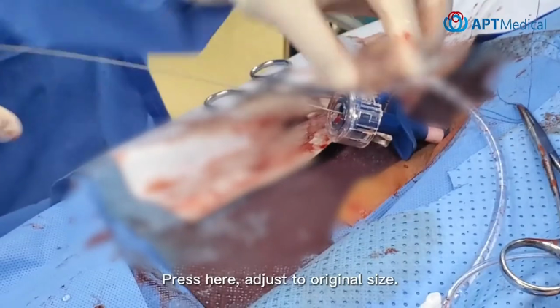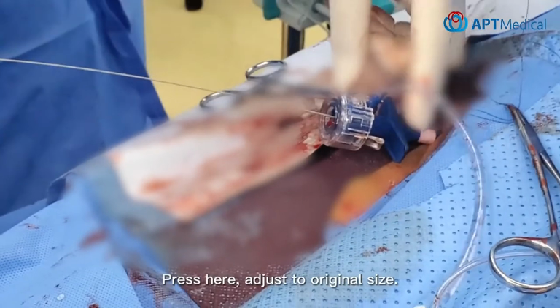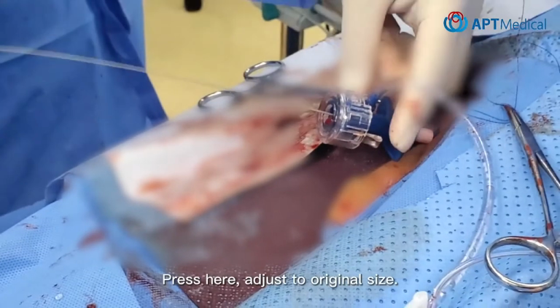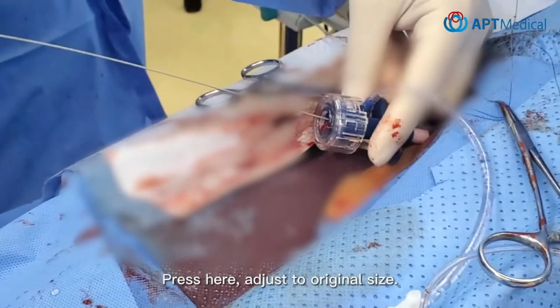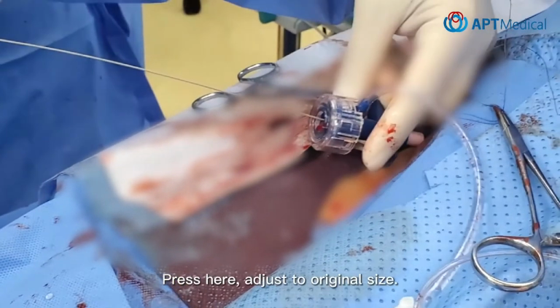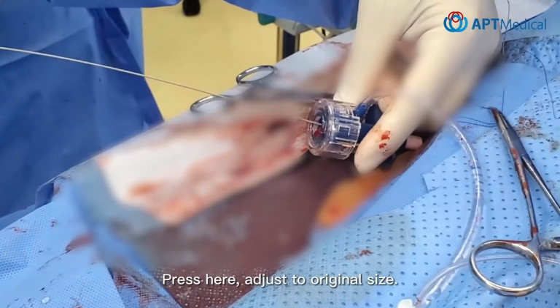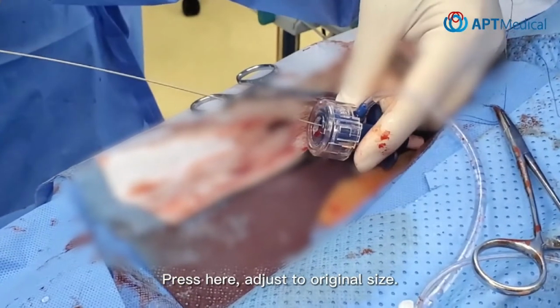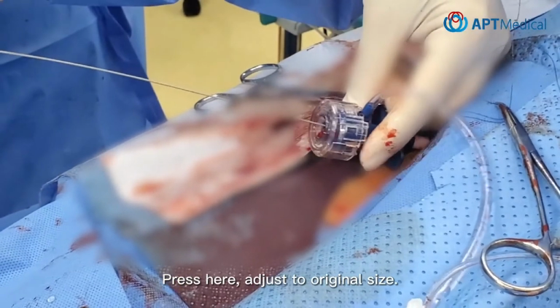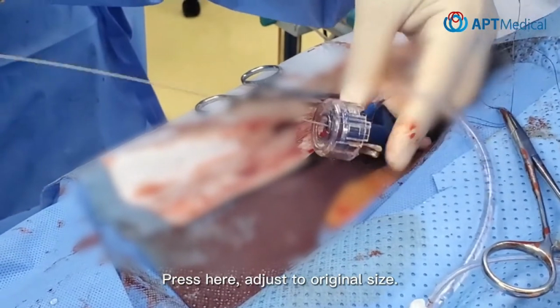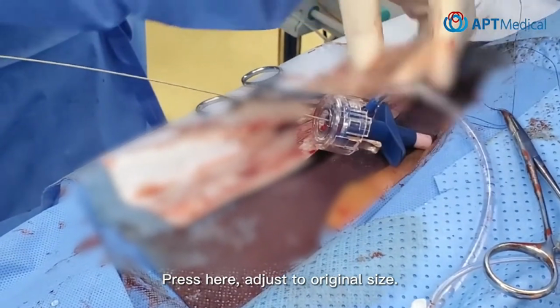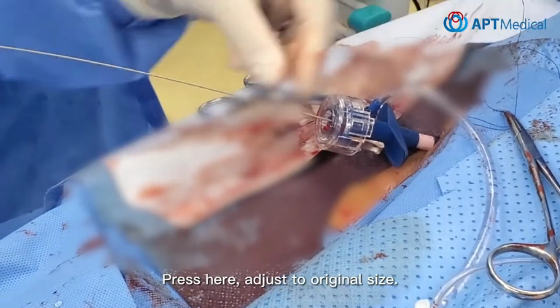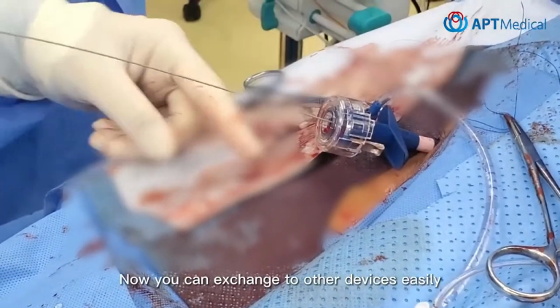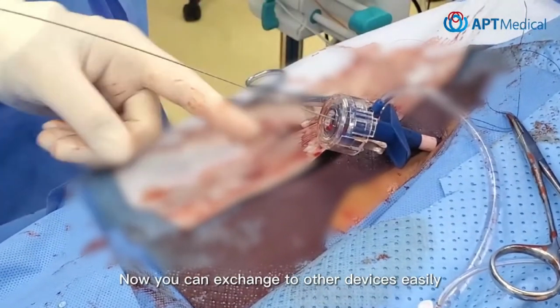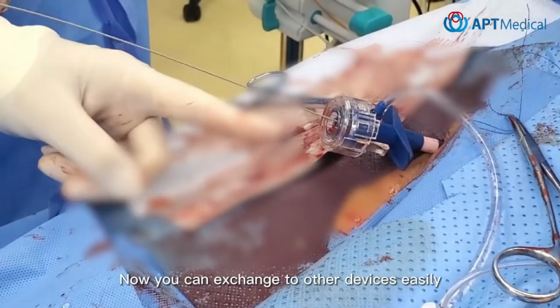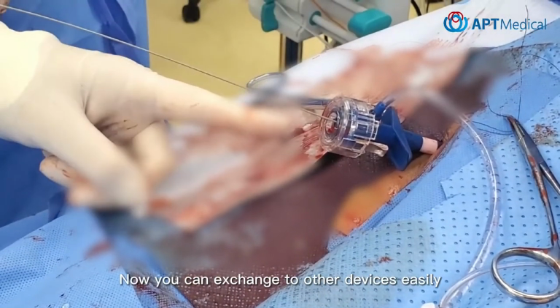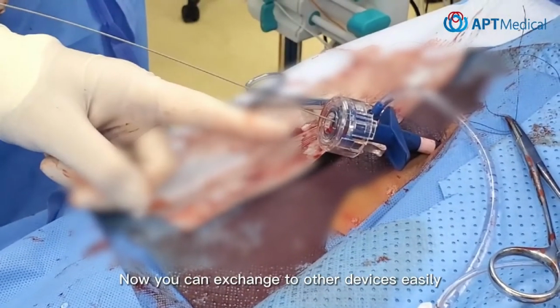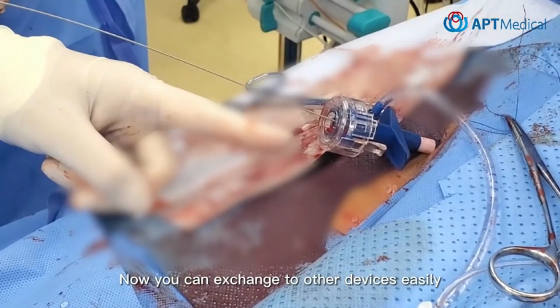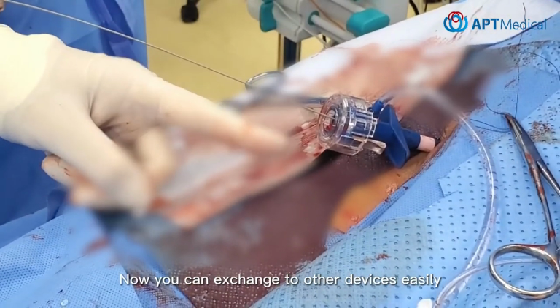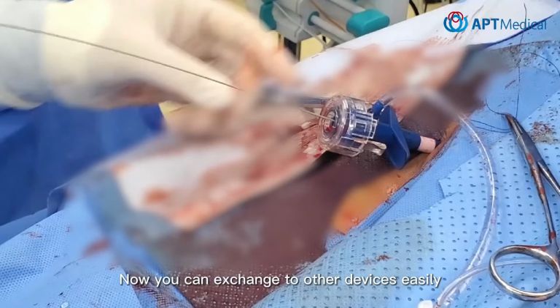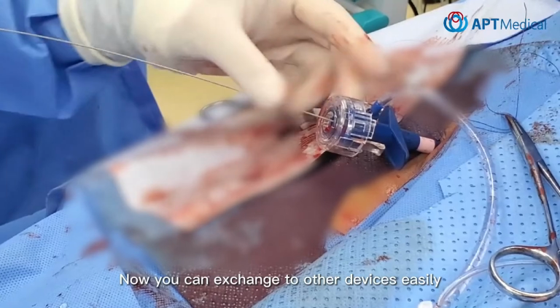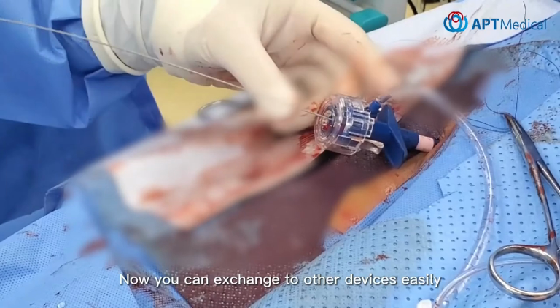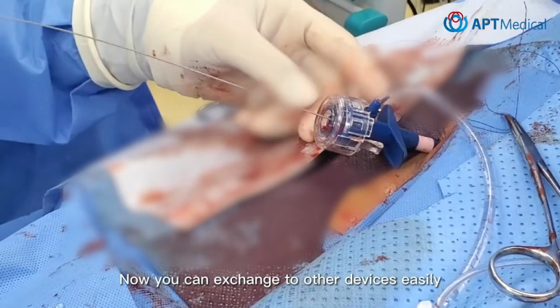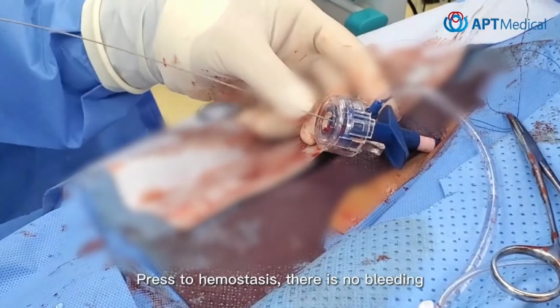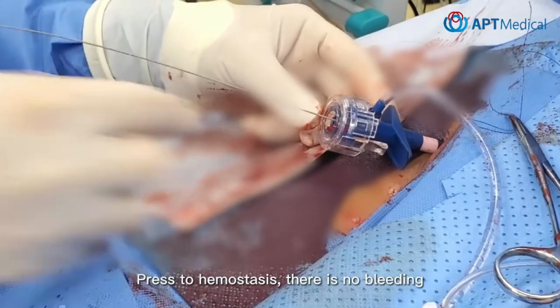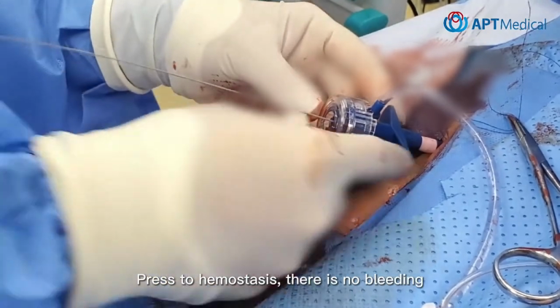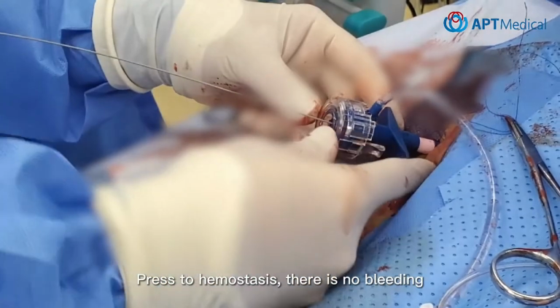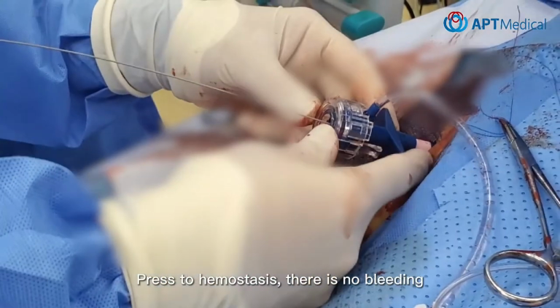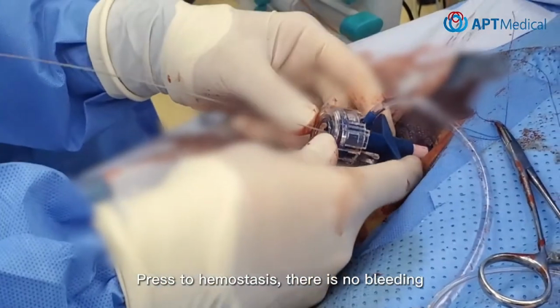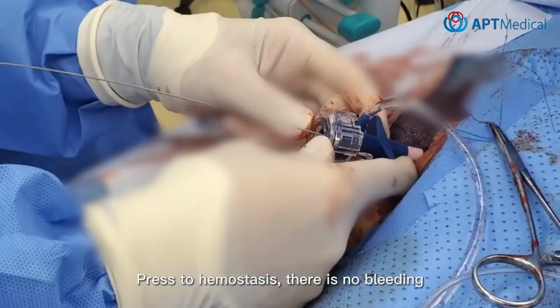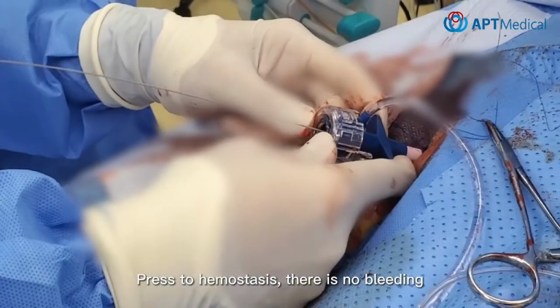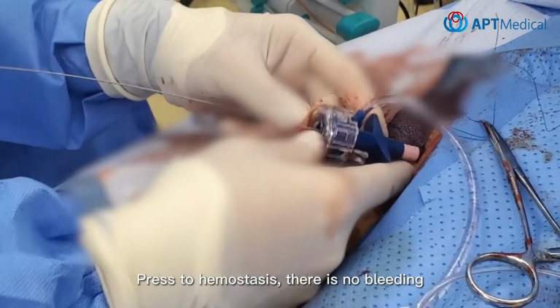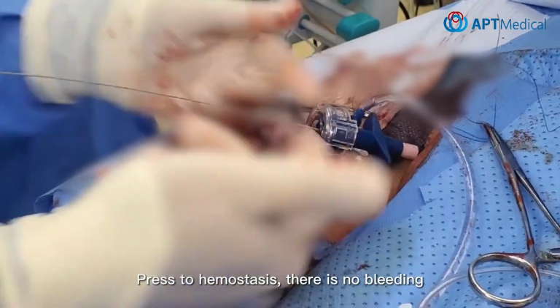Press here to adjust to original size. Now you can exchange to other devices easily. Press to hemostasis — there is no bleeding.